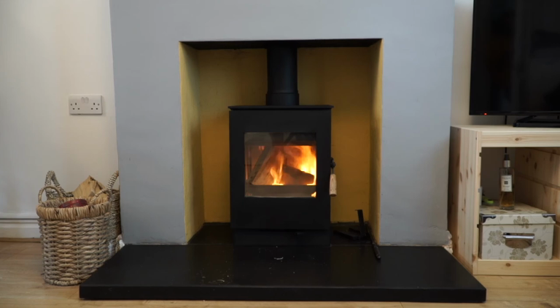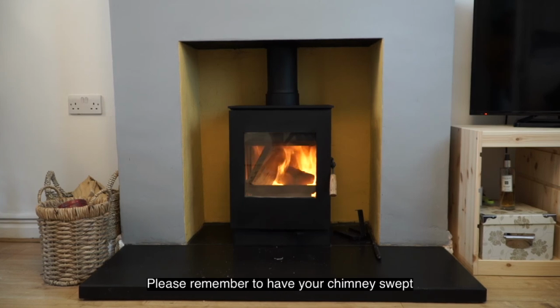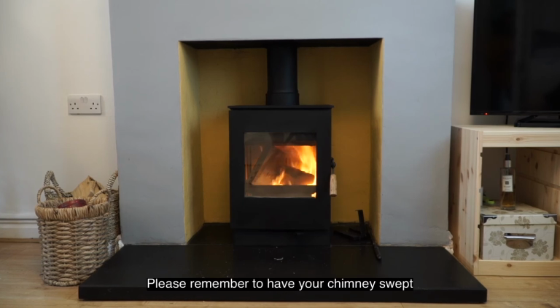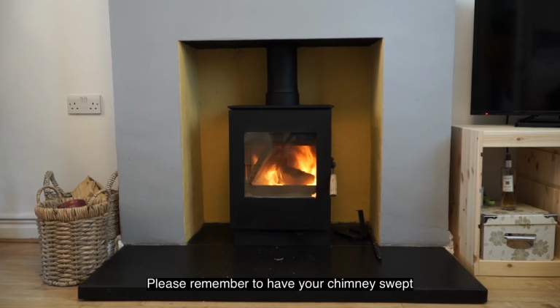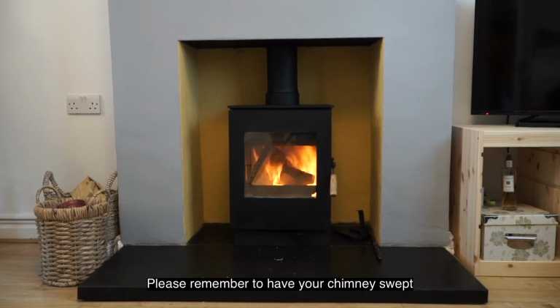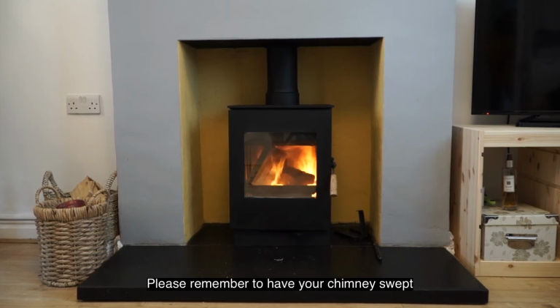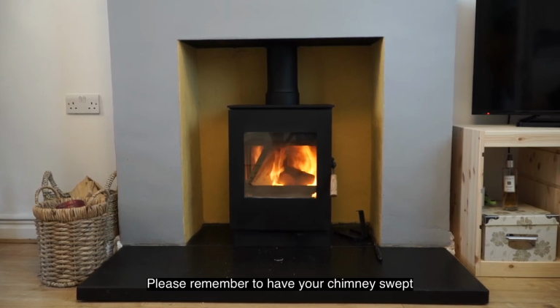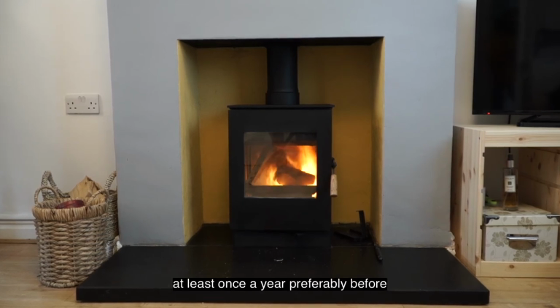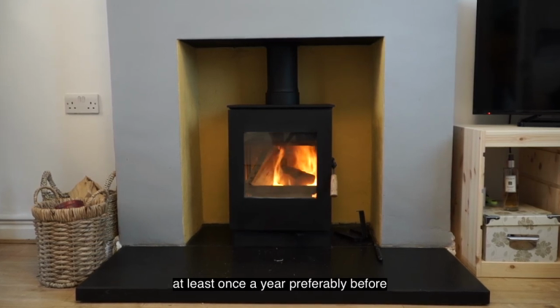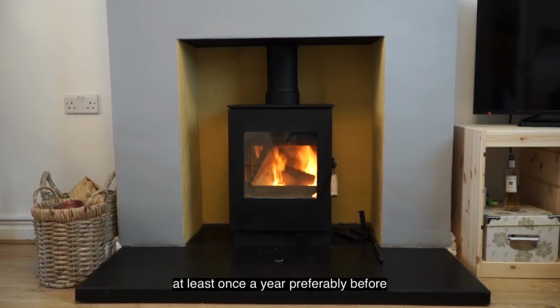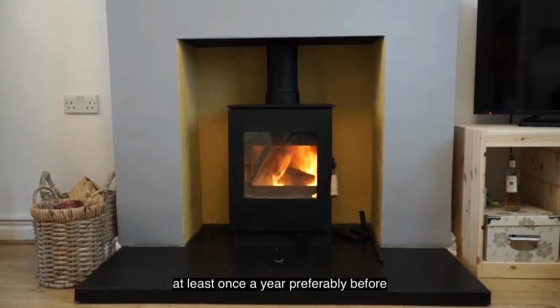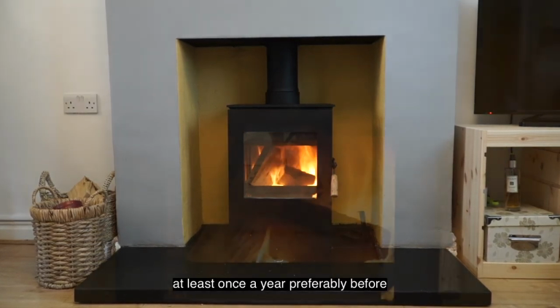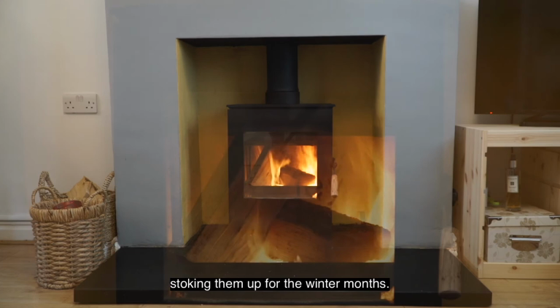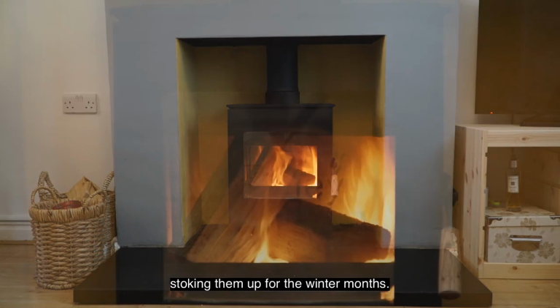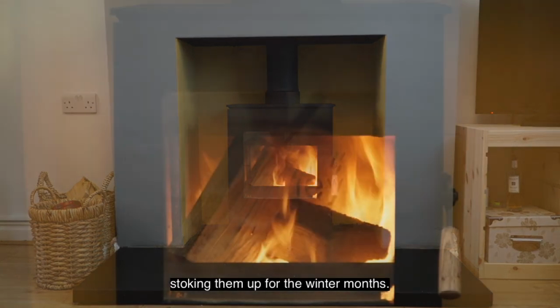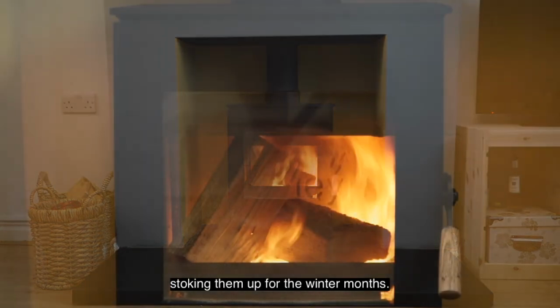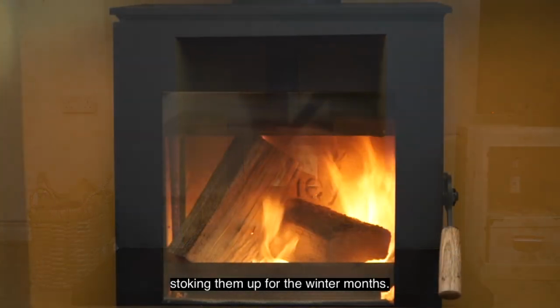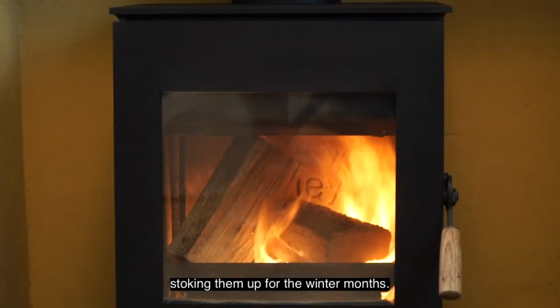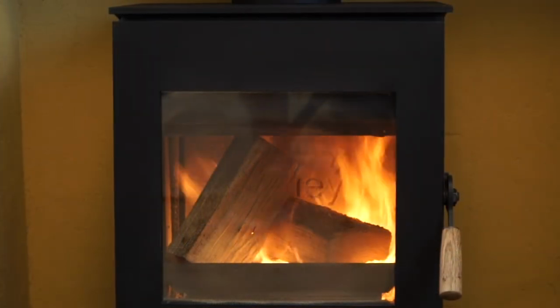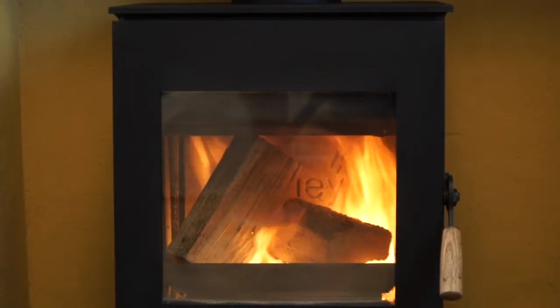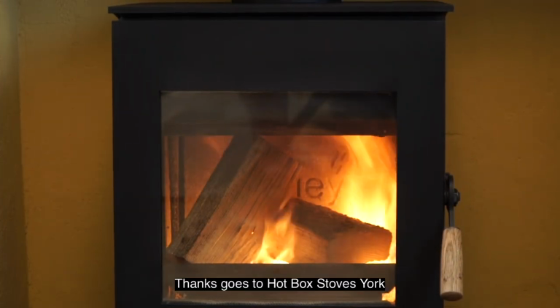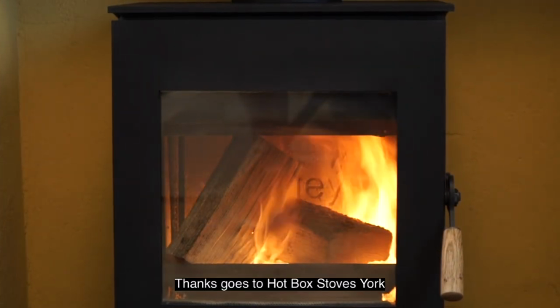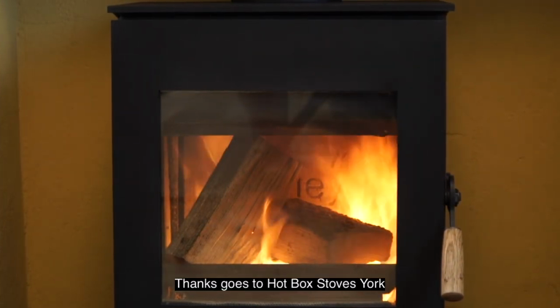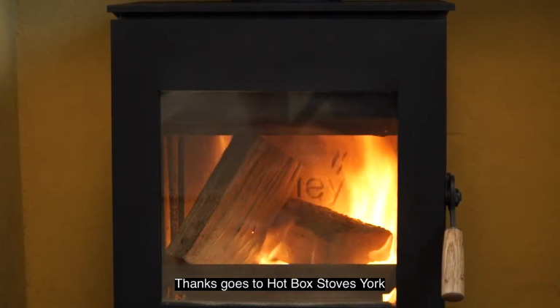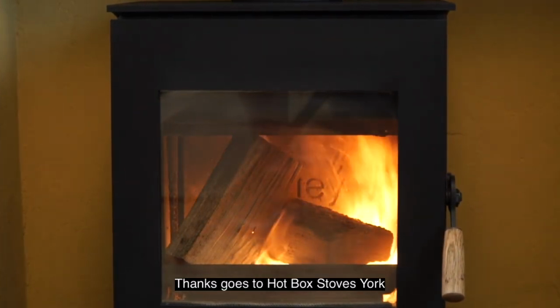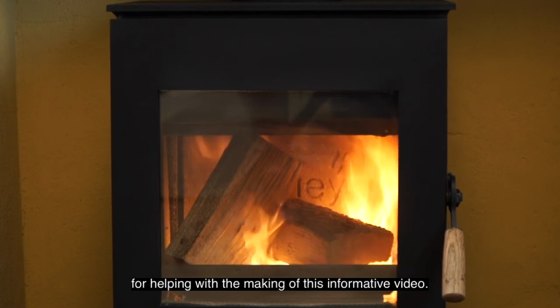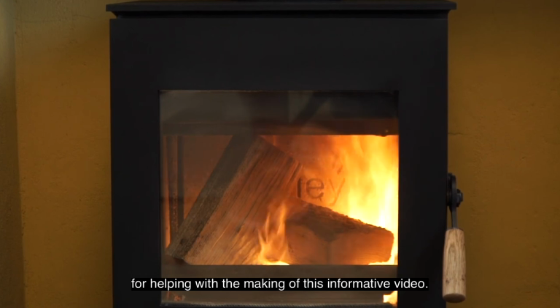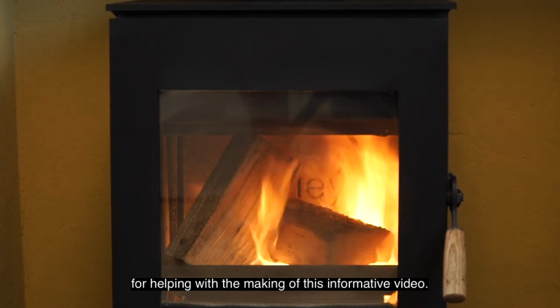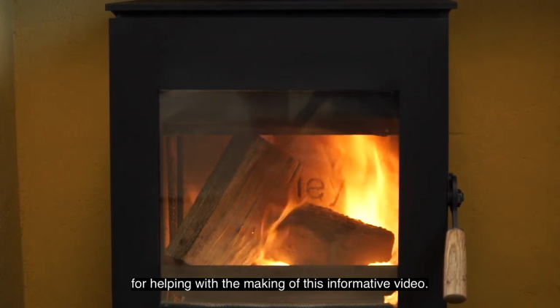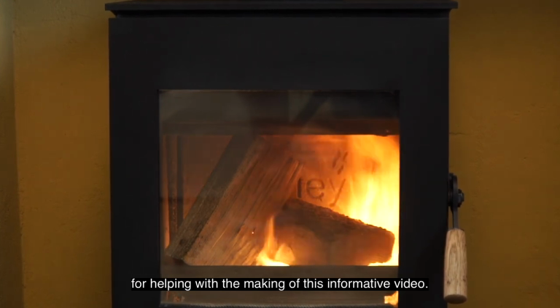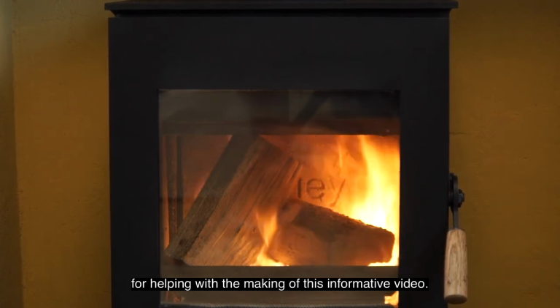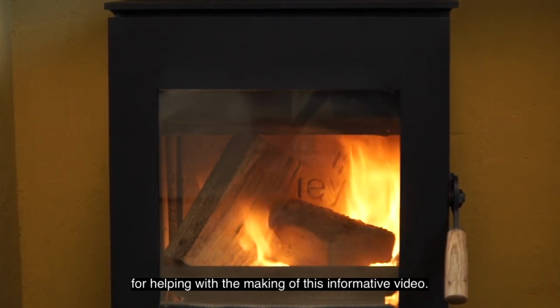Please remember to have your chimney swept at least once a year, preferably before stoking them up for the winter months. Thanks goes to Hotbox Stoves York for helping with the making of this informative video.